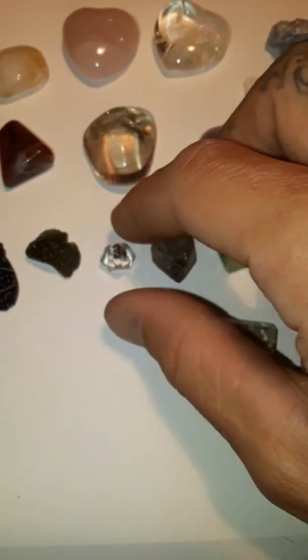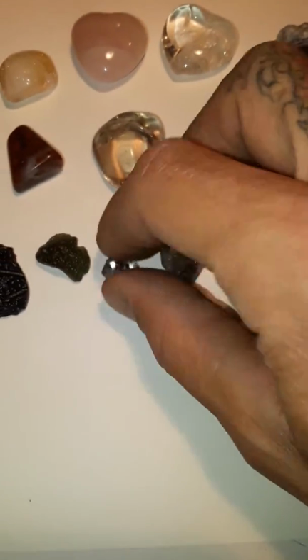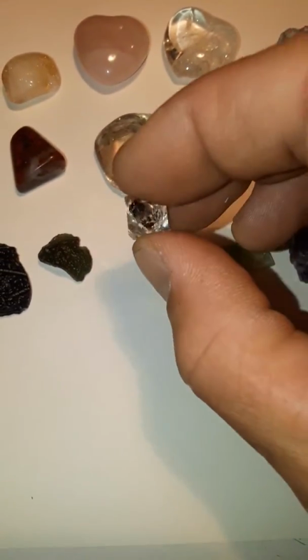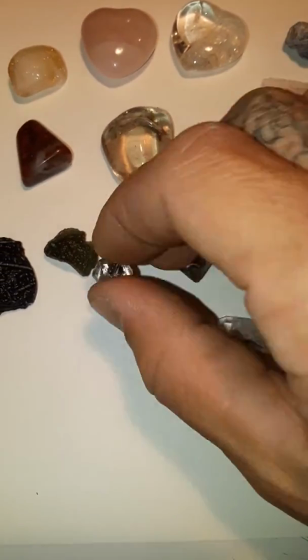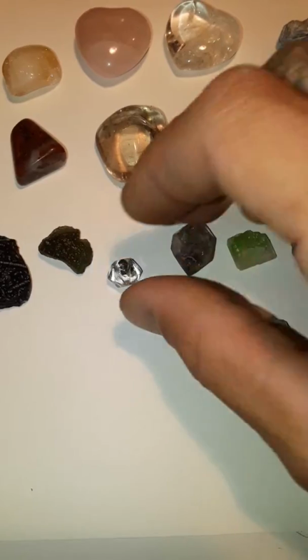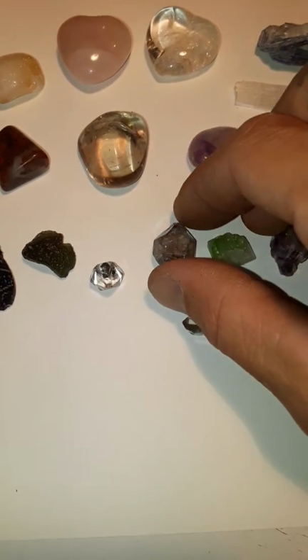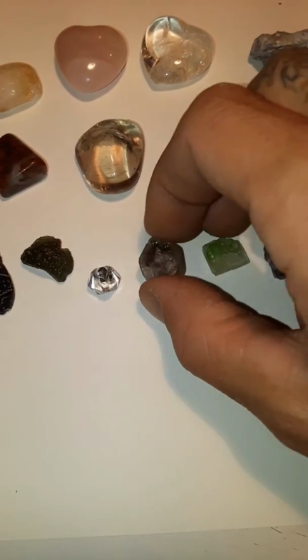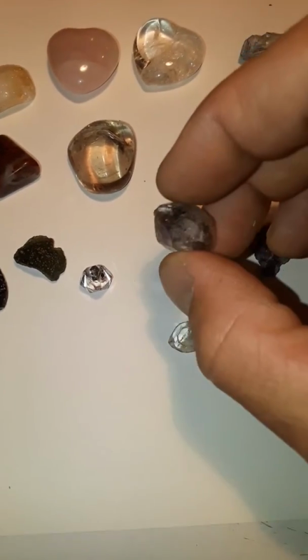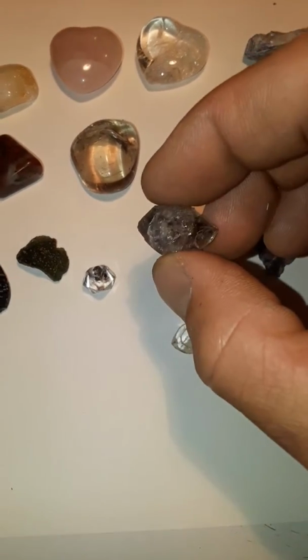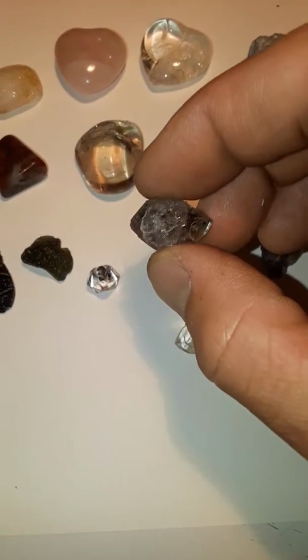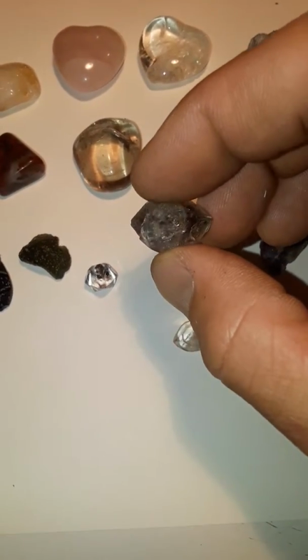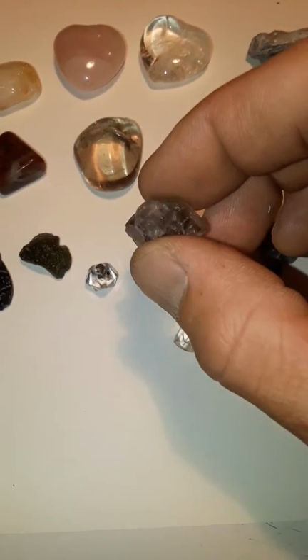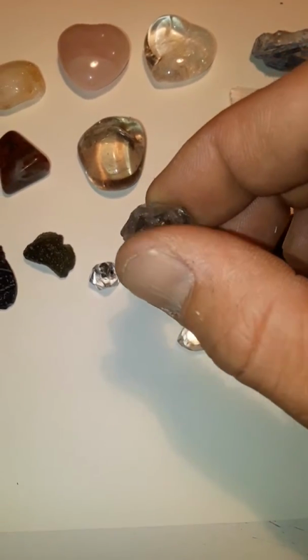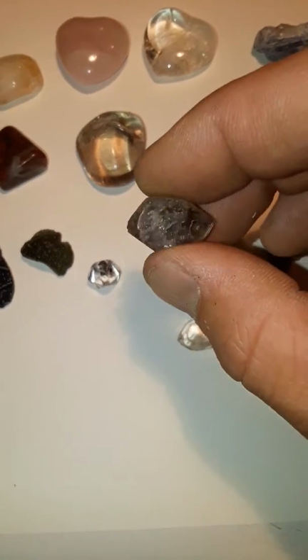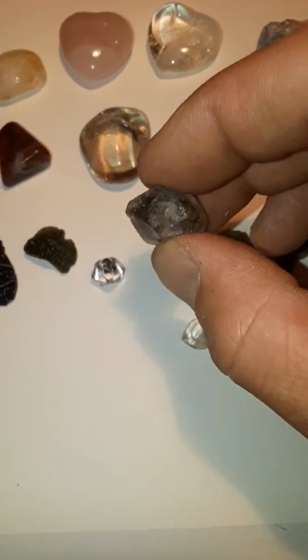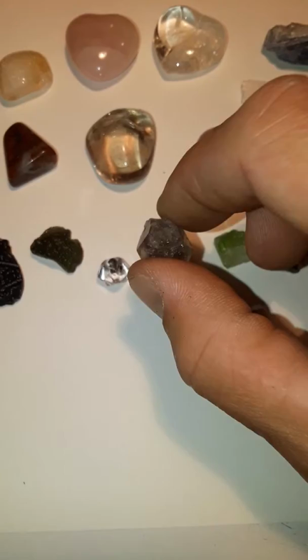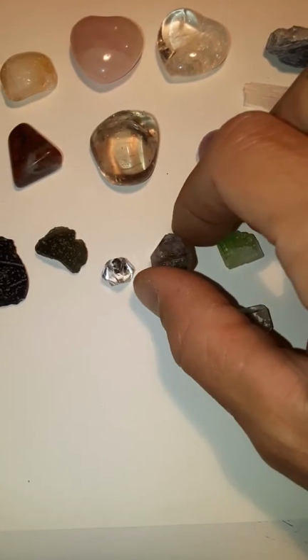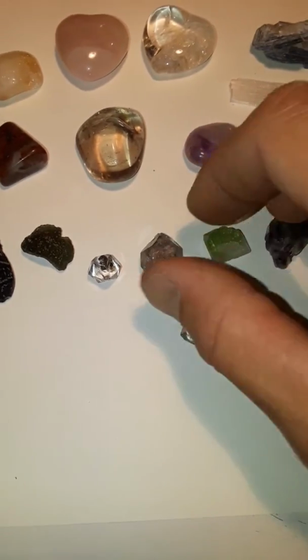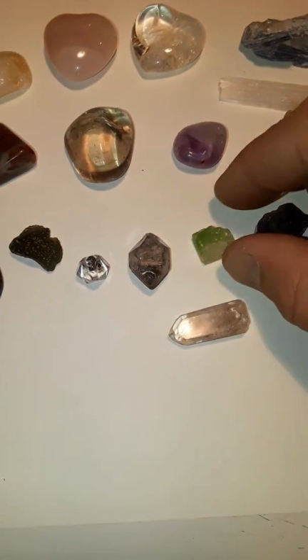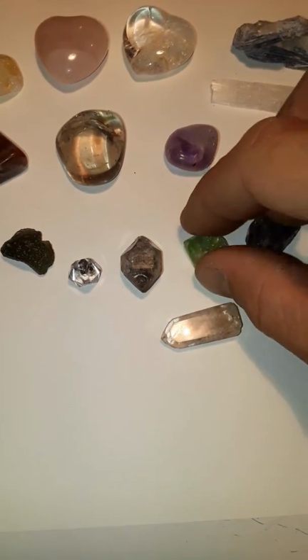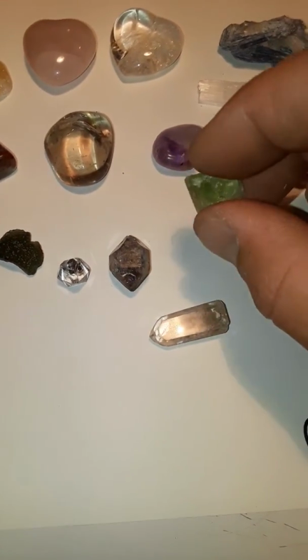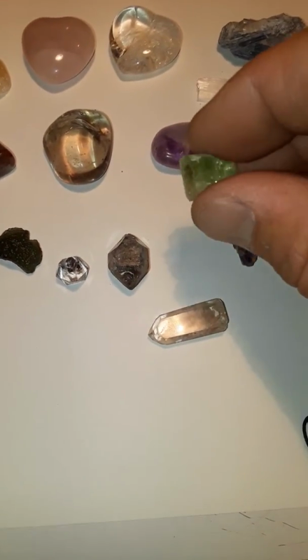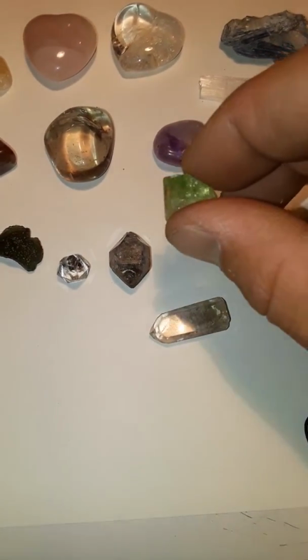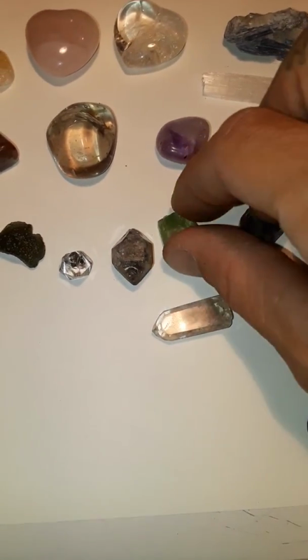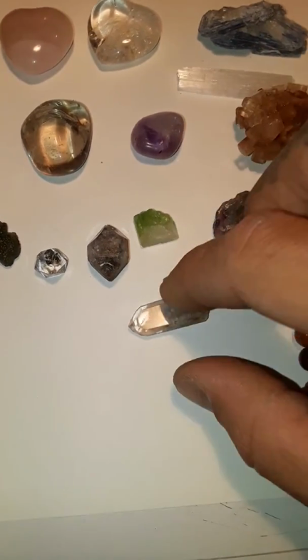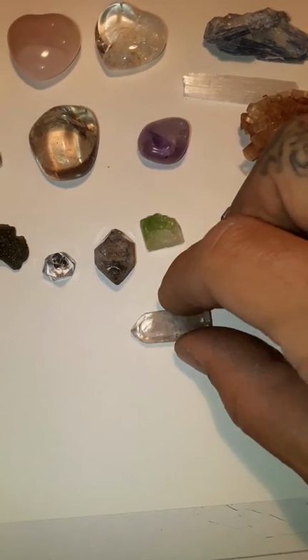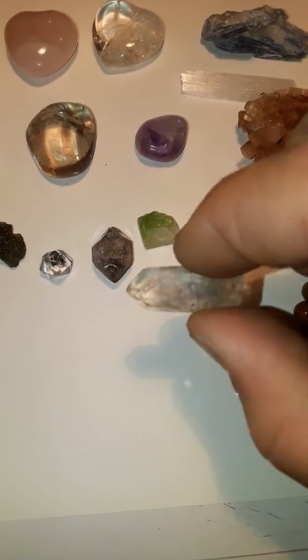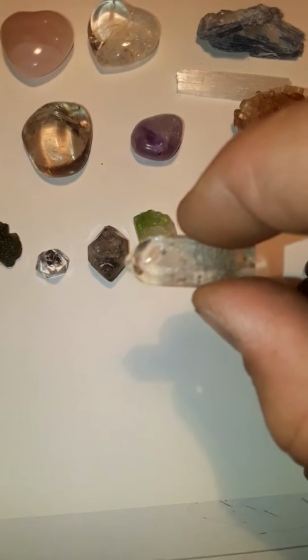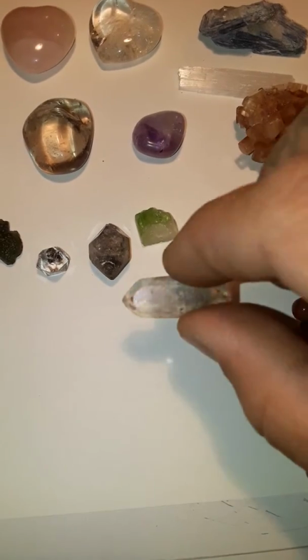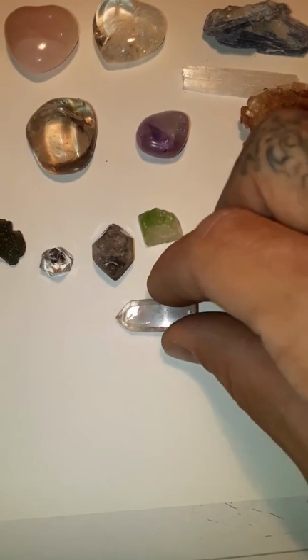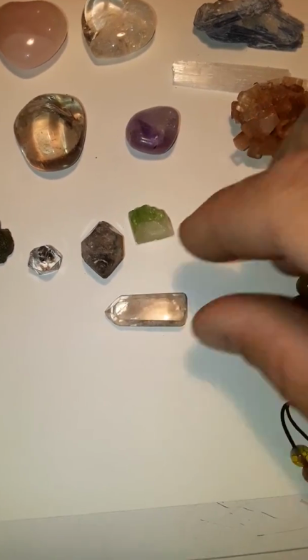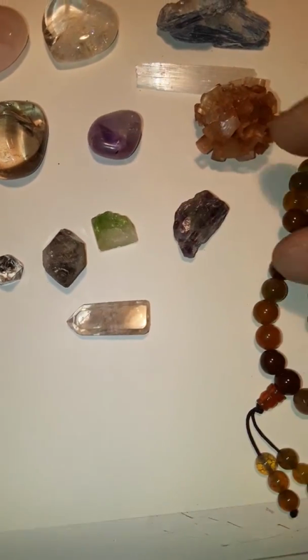Herkimer diamond. This is a dual terminated smoky quartz with carbon inclusions. This is green tourmaline. This is lodolite, landscape quartz.